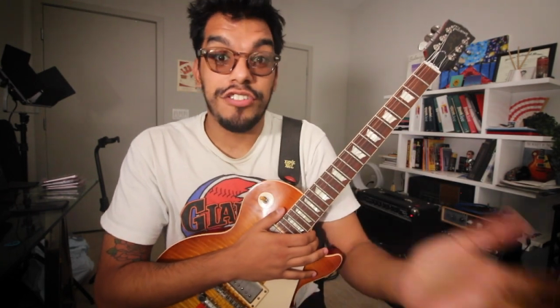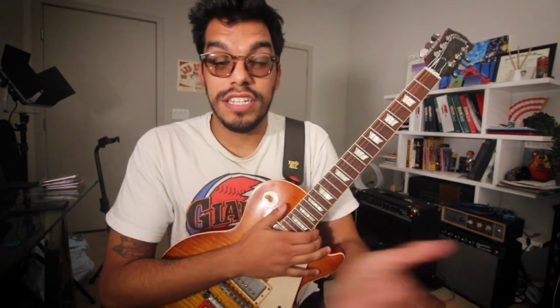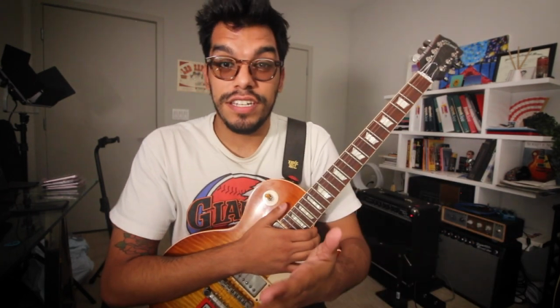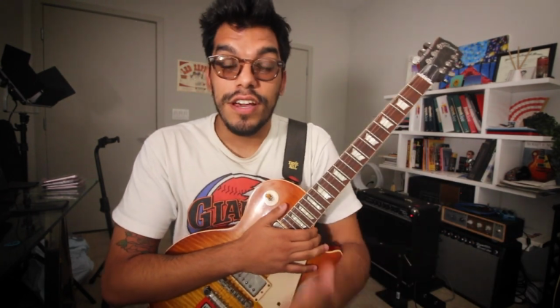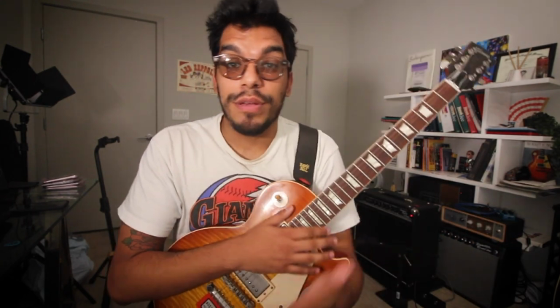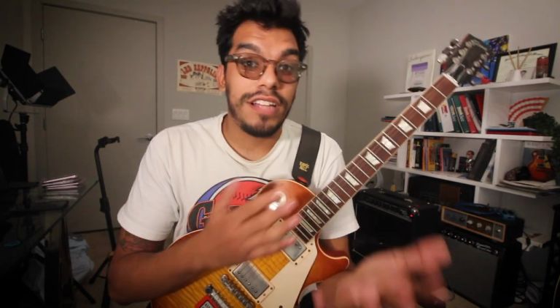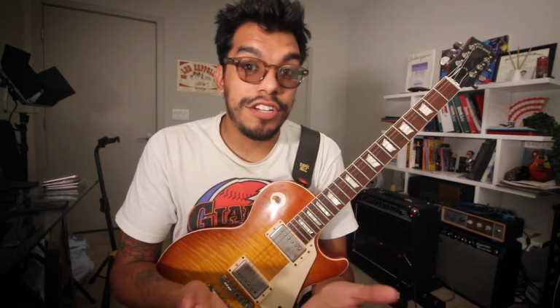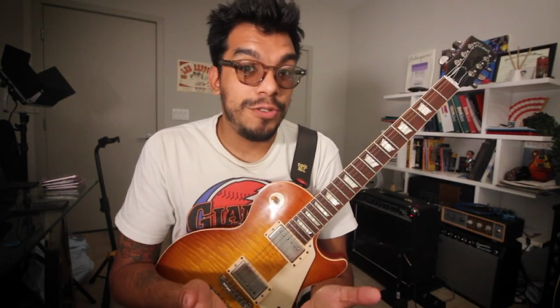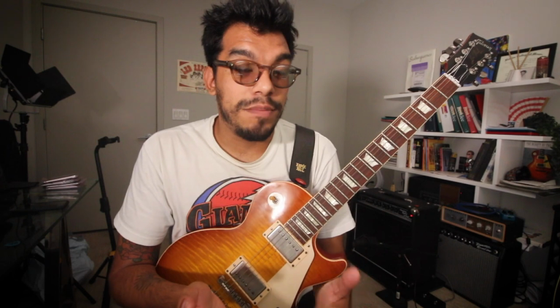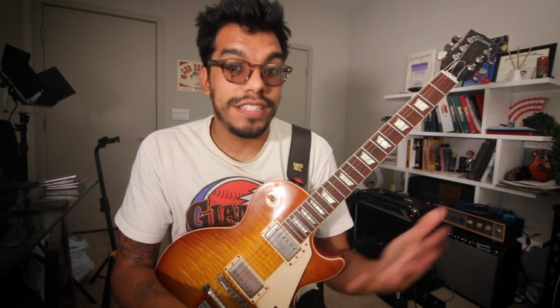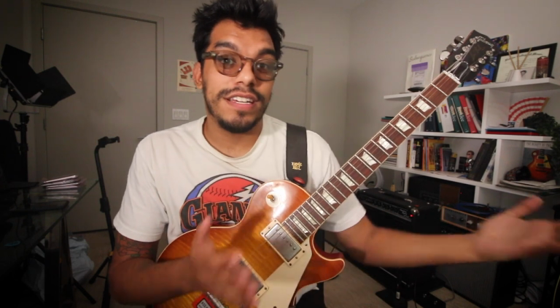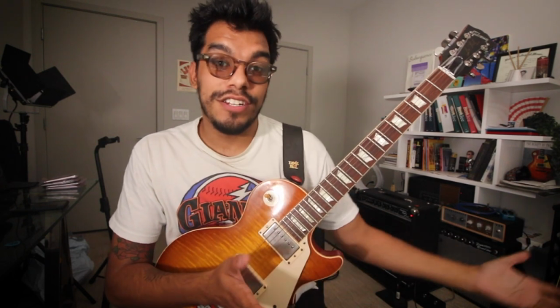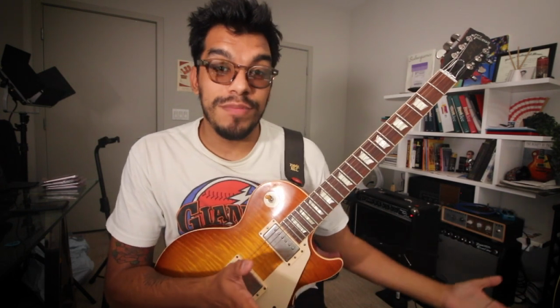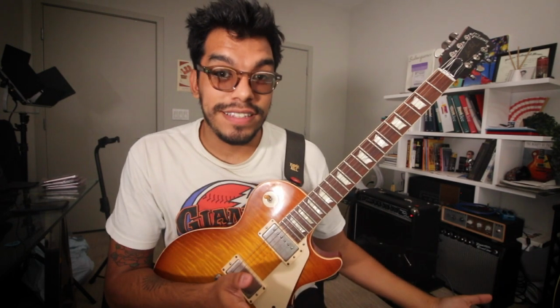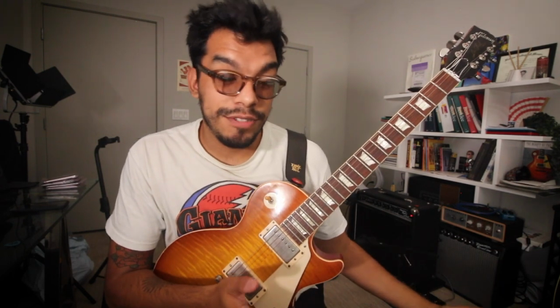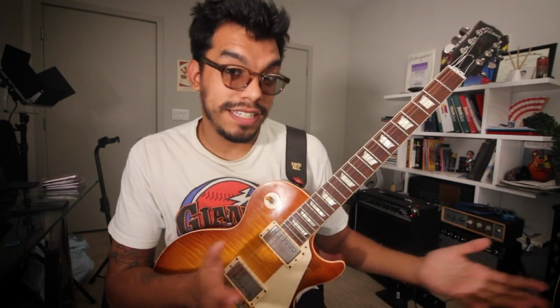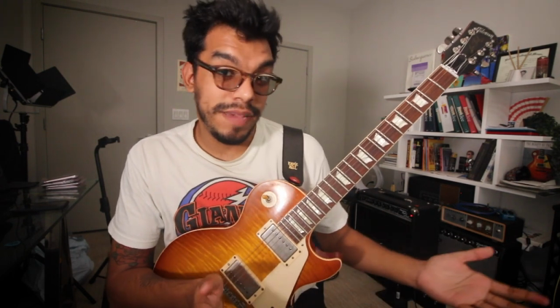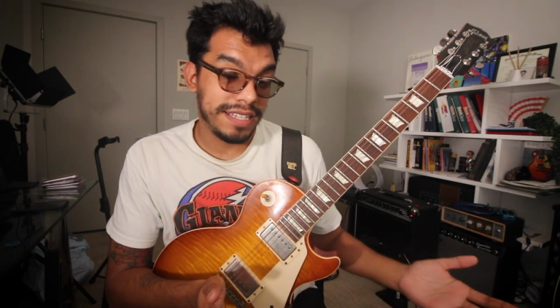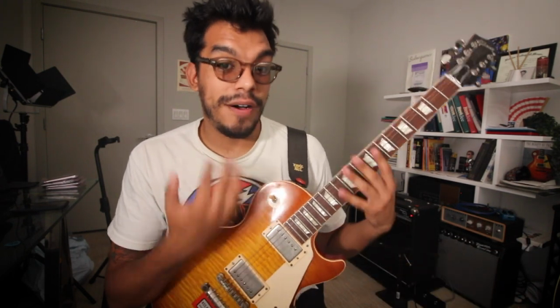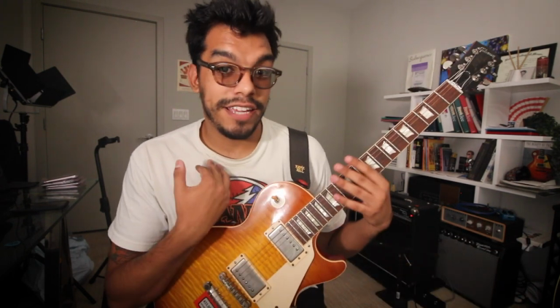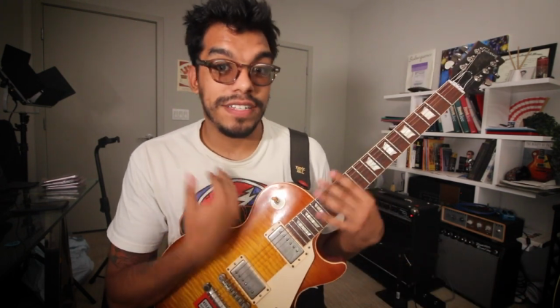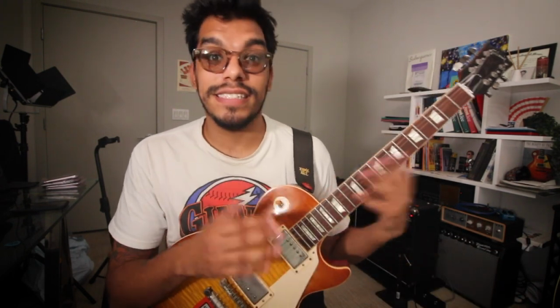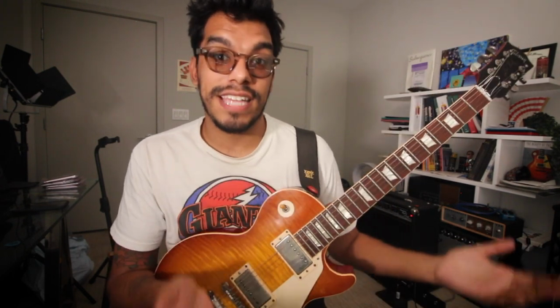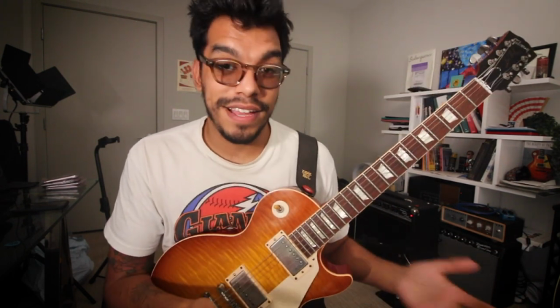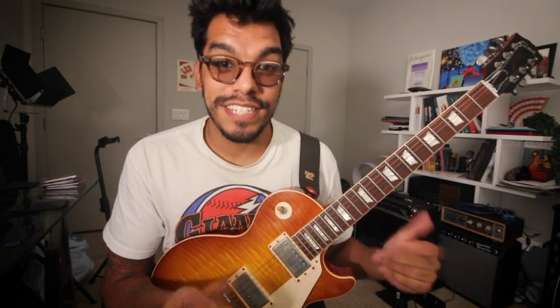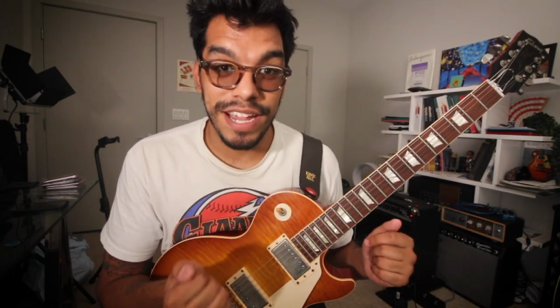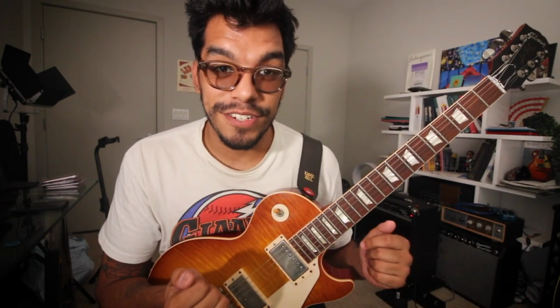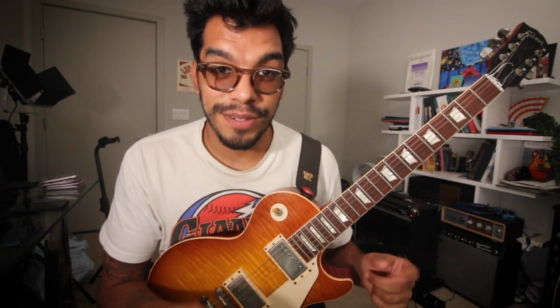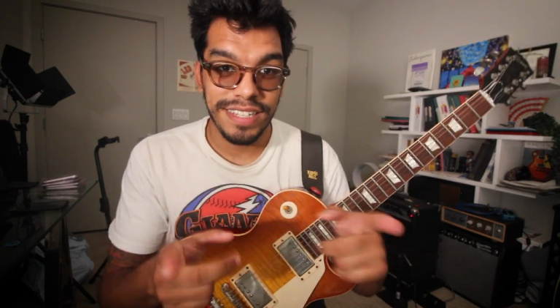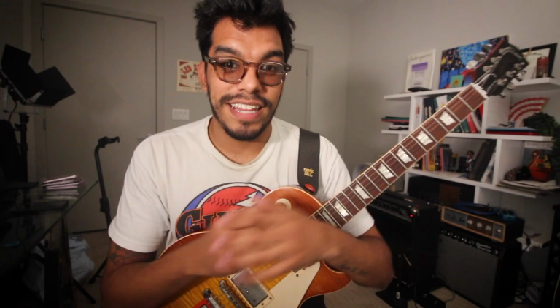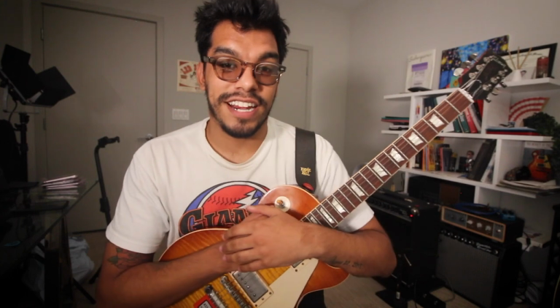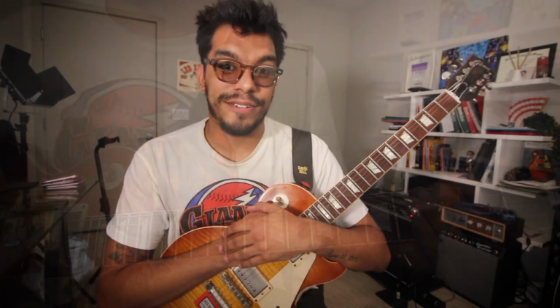There's a lot you can do with it because G mixolydian, which is the key — basically how I think of it — is the same thing as C major. So let's check it out.